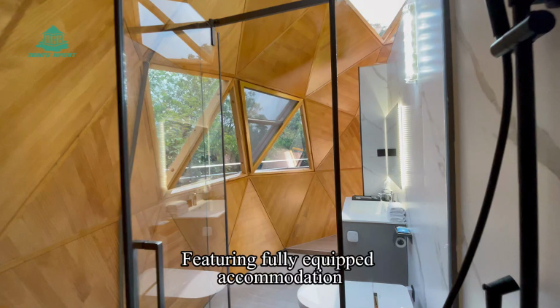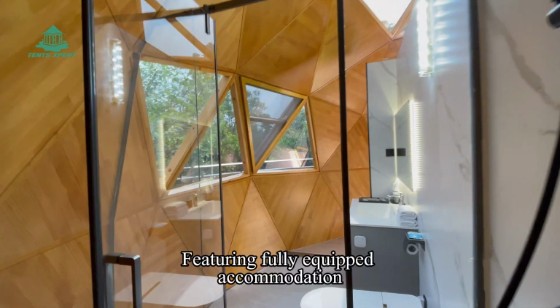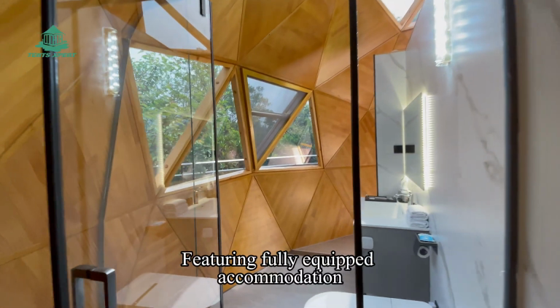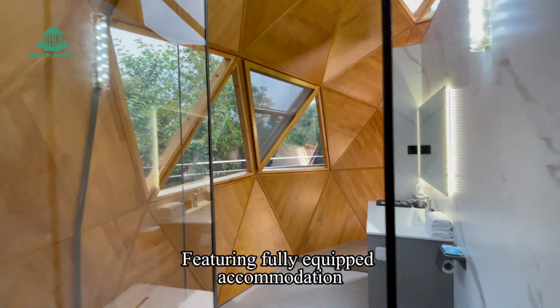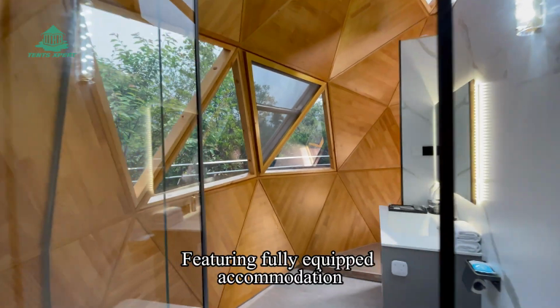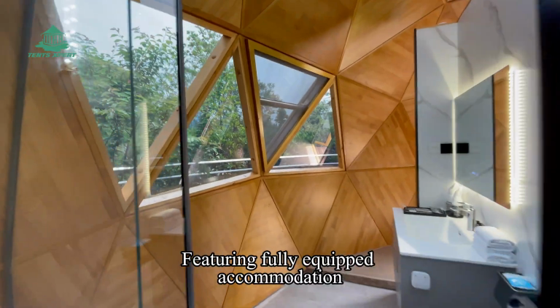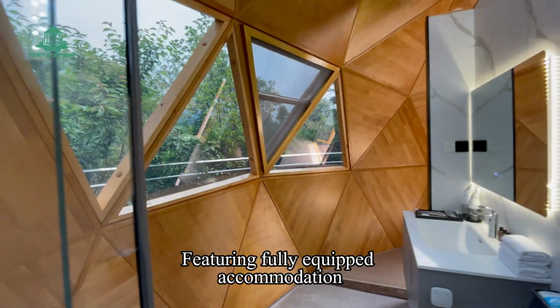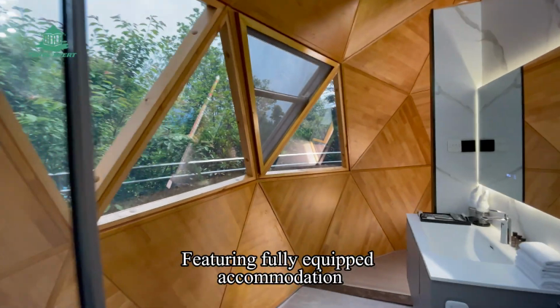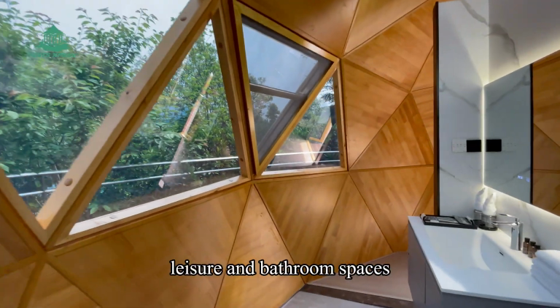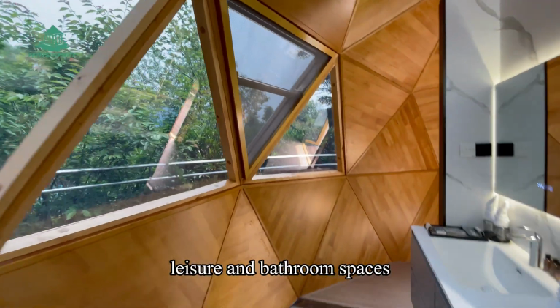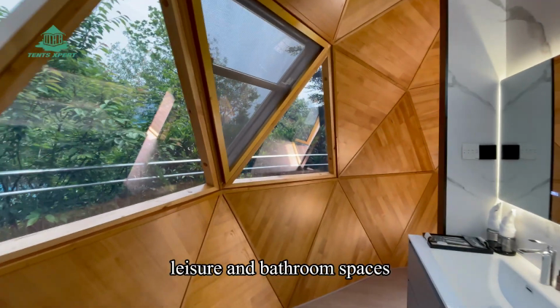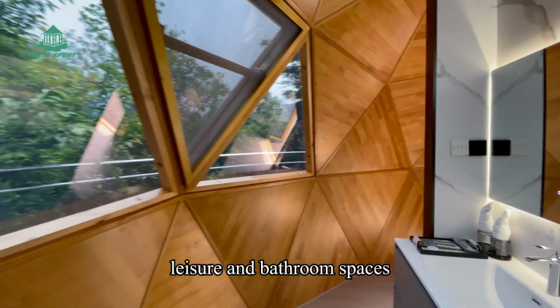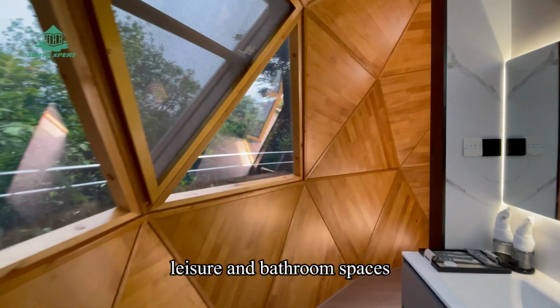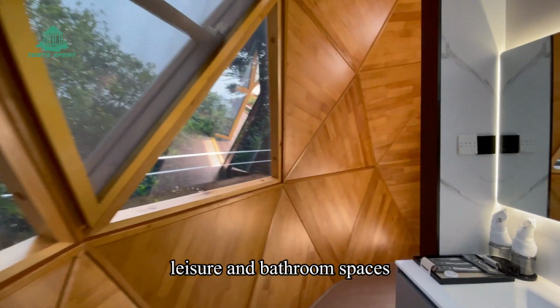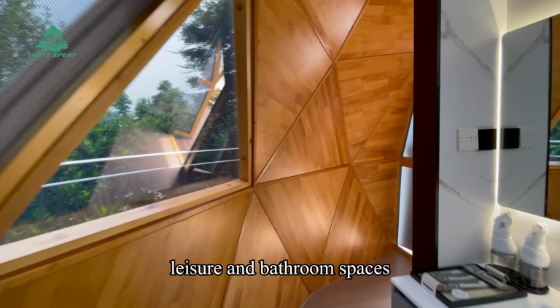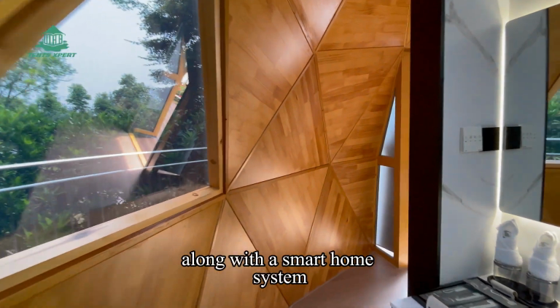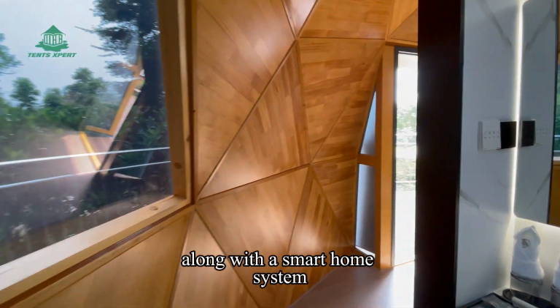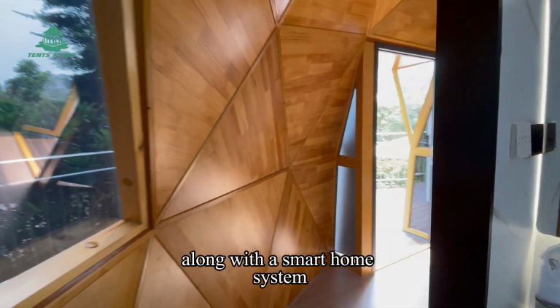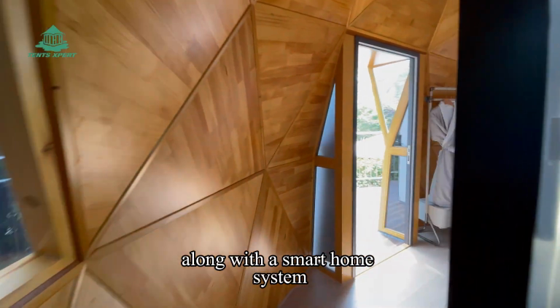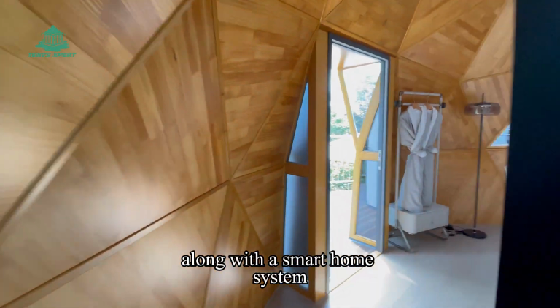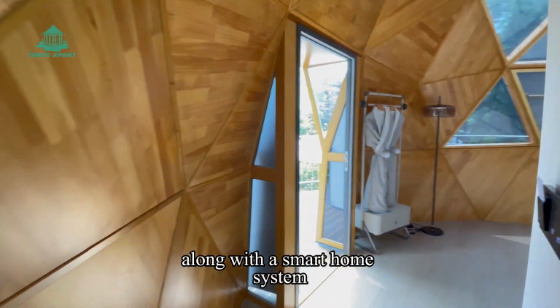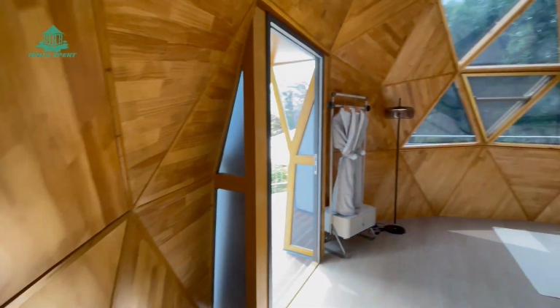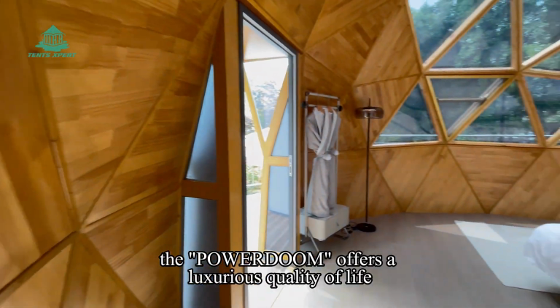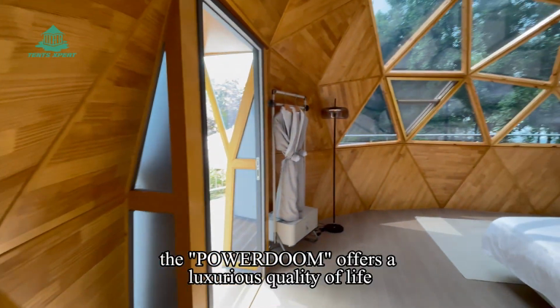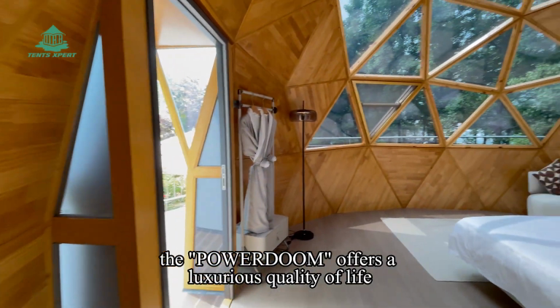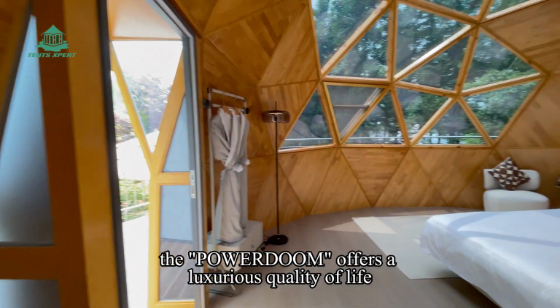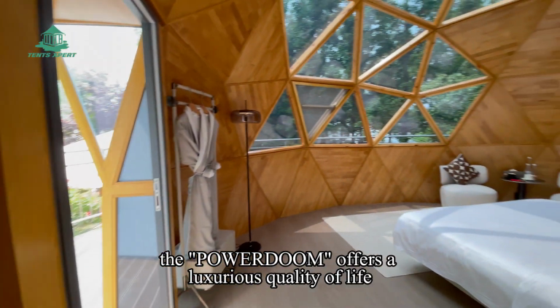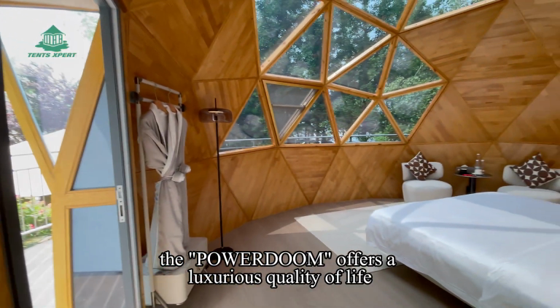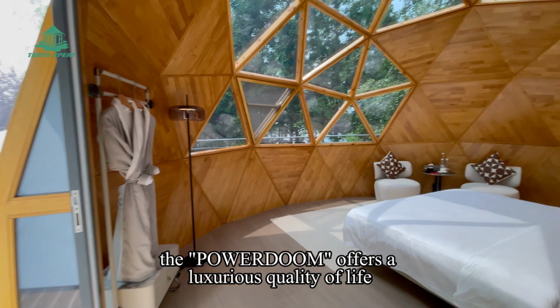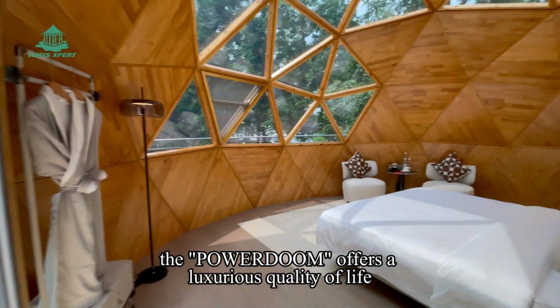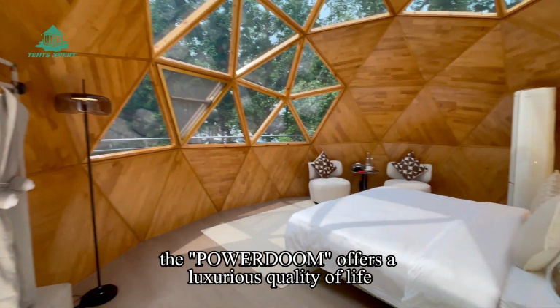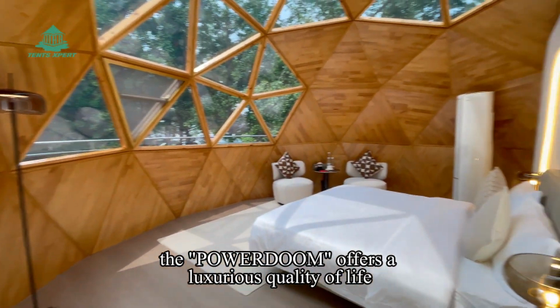The structure offers fully equipped accommodation with layered bathroom spaces. Along with the smart home system, the PowerDome offers a luxurious quality of life.